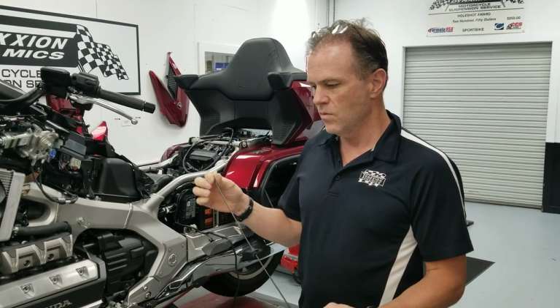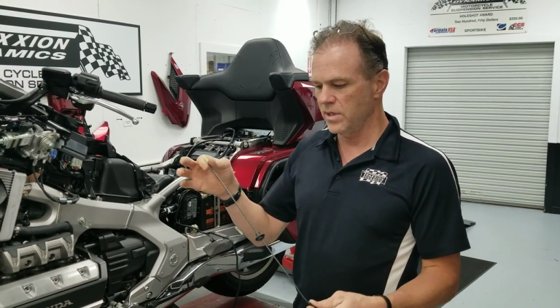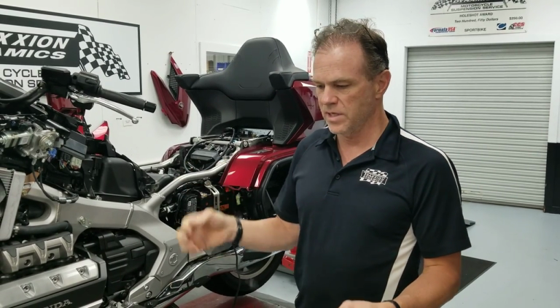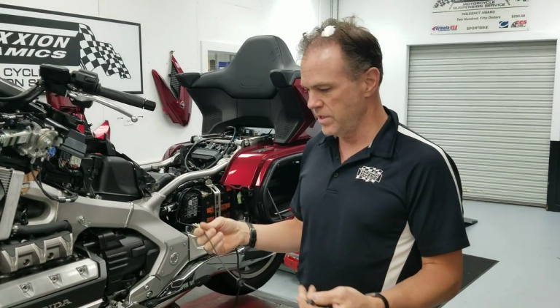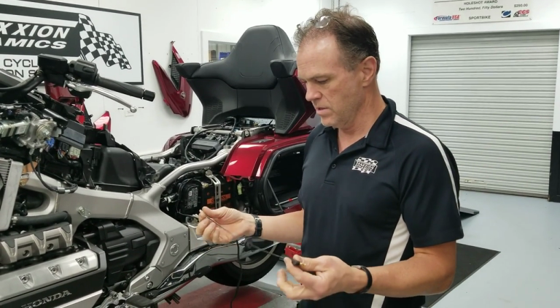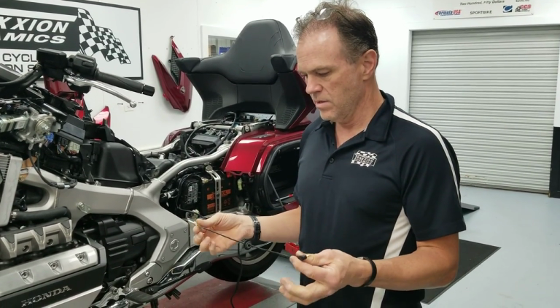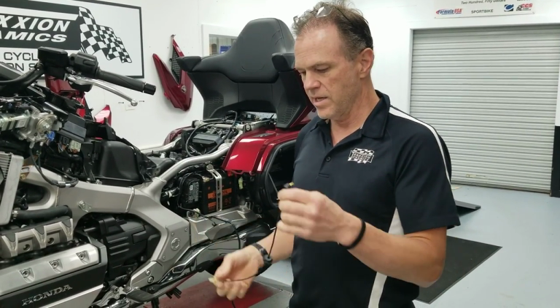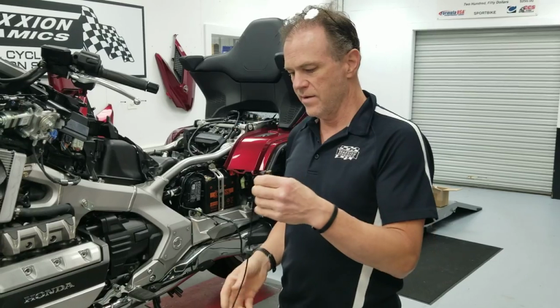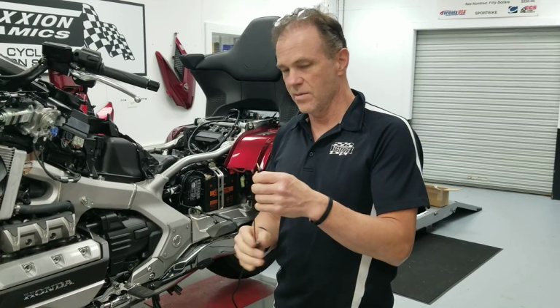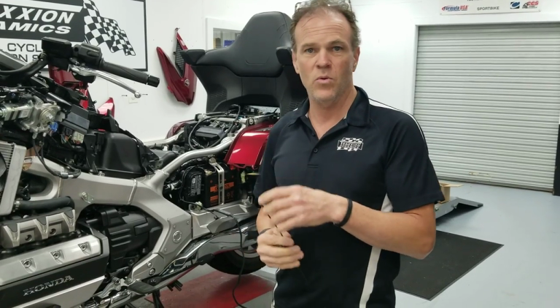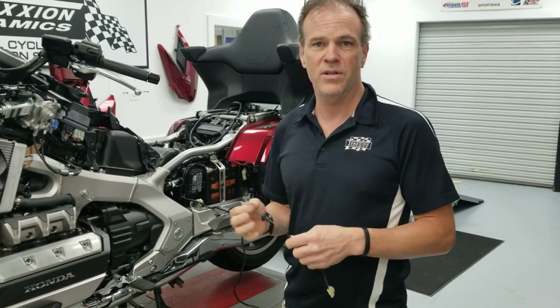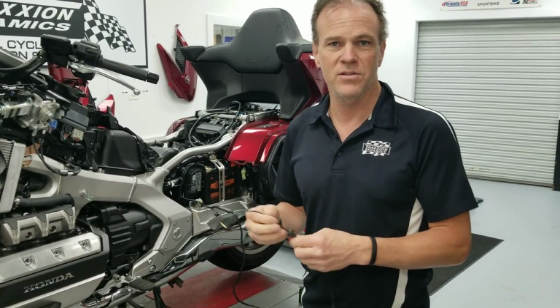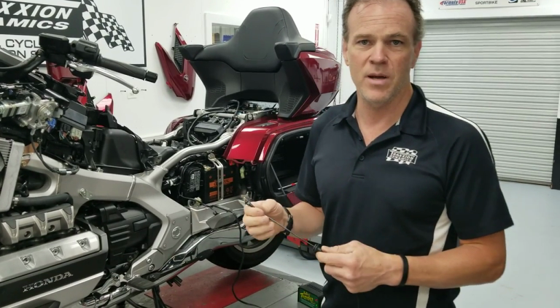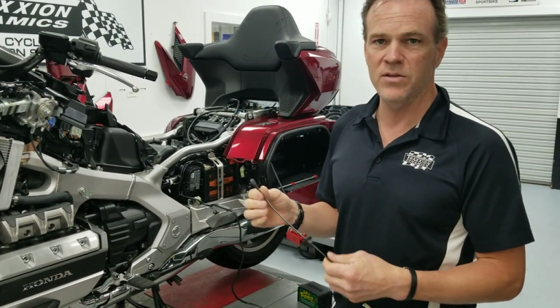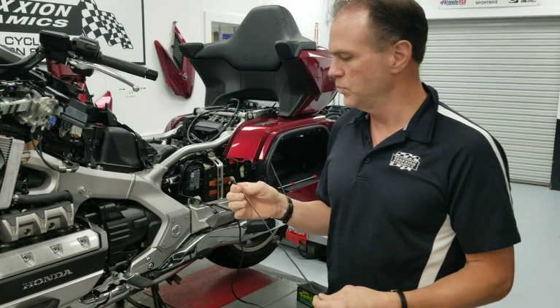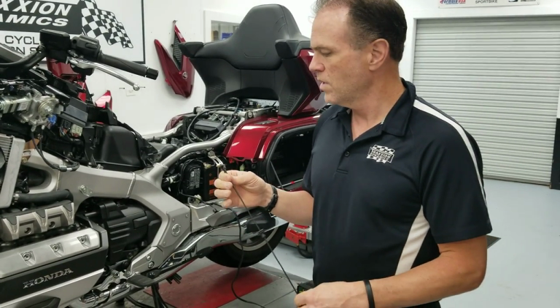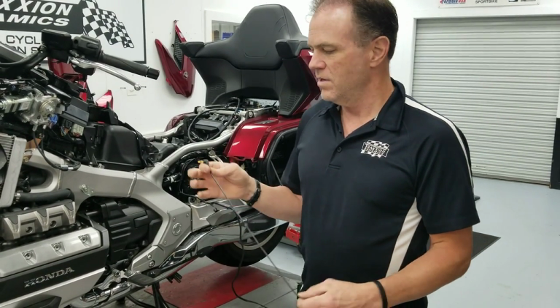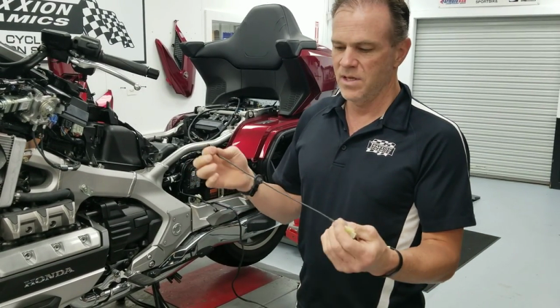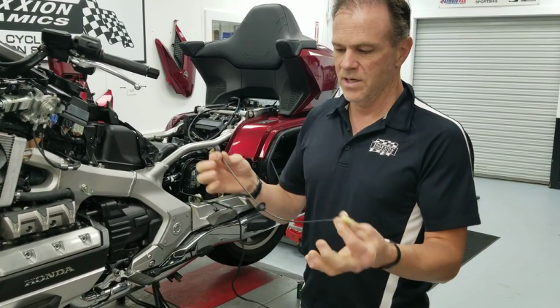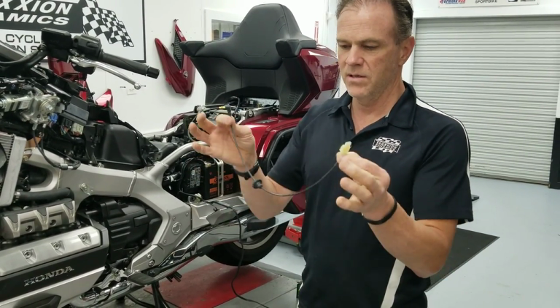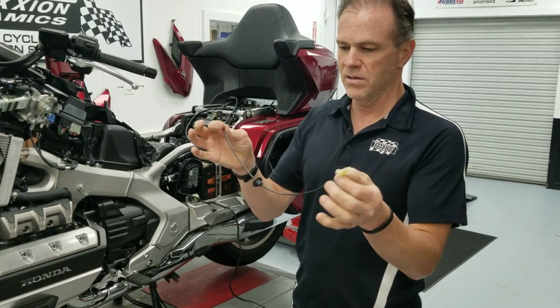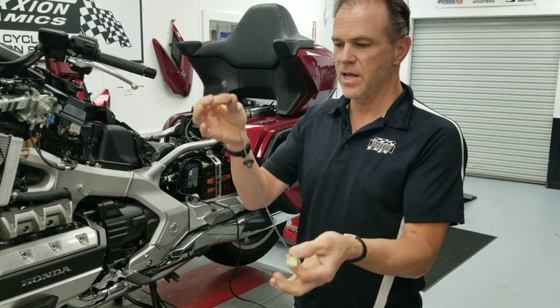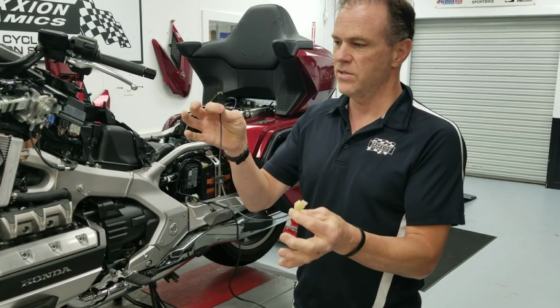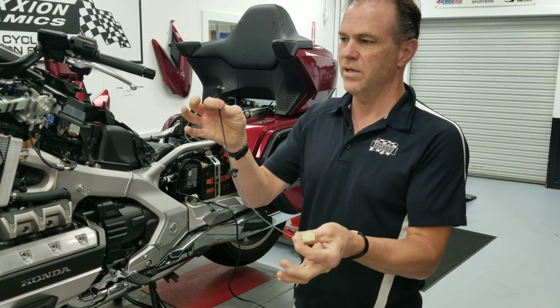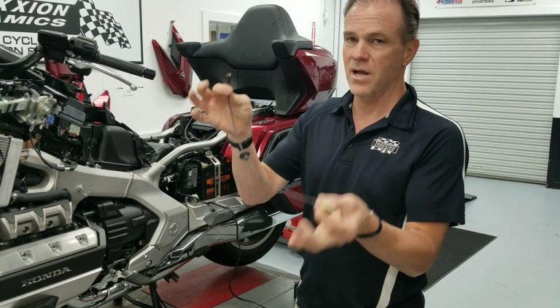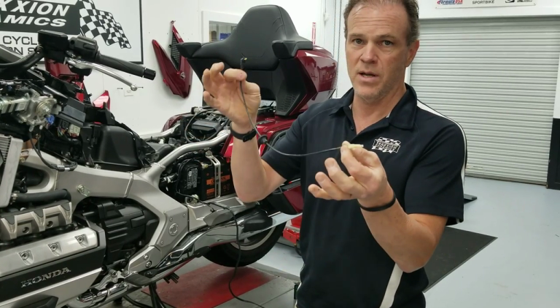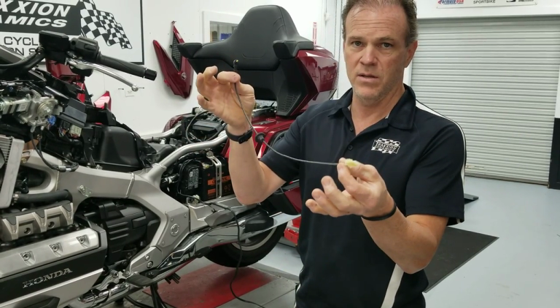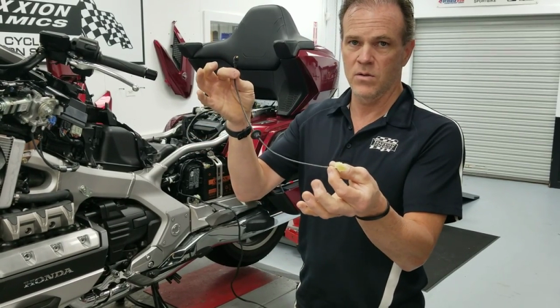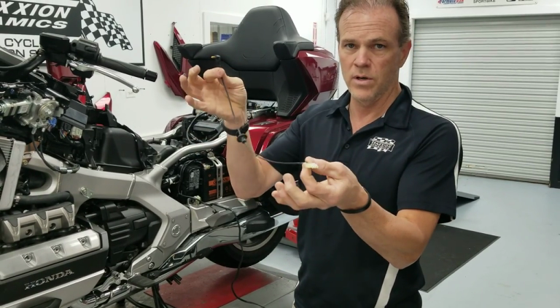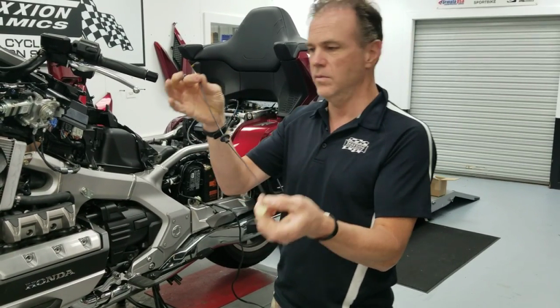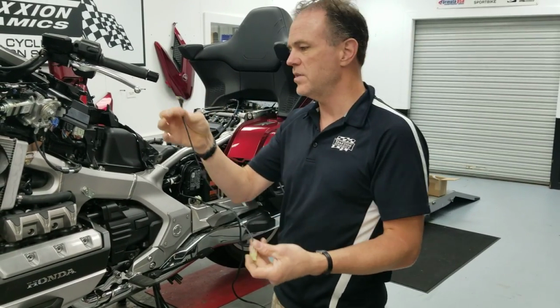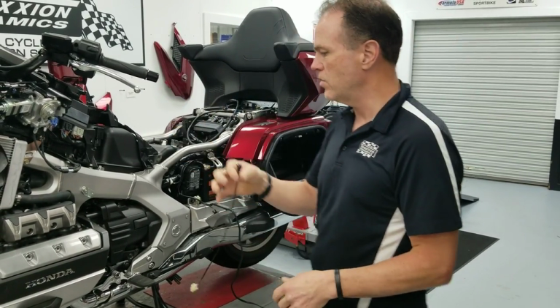One of the little accessories that I like to have — I guess I'm old school — I still like to listen to an iPod. This is the Honda Line Accessory iPod Cord.